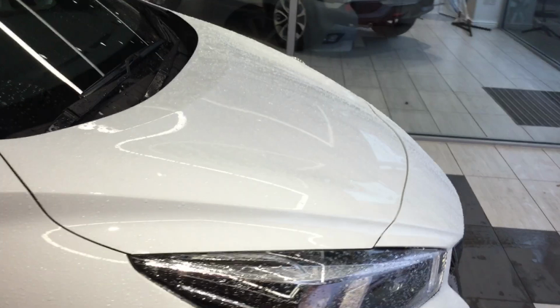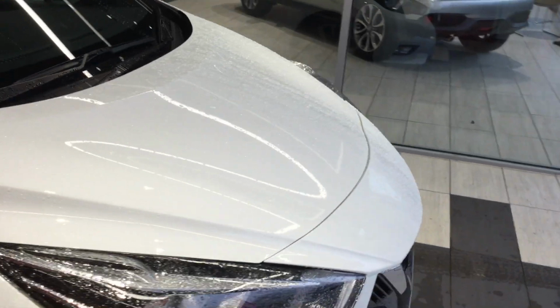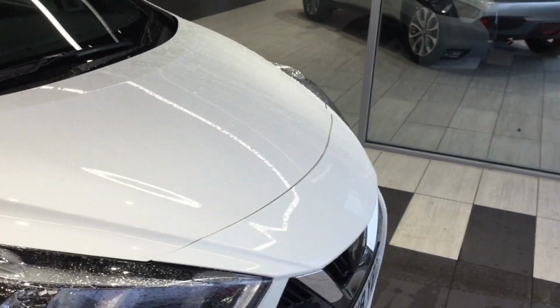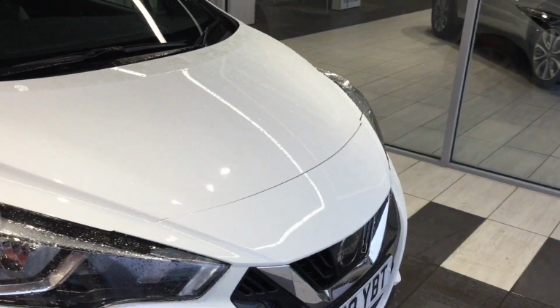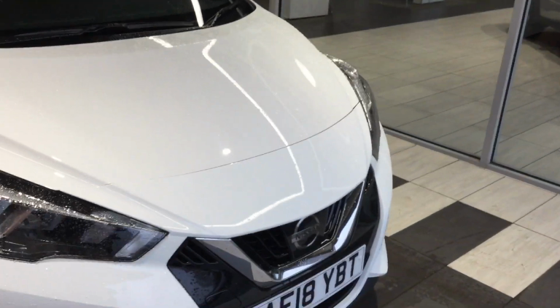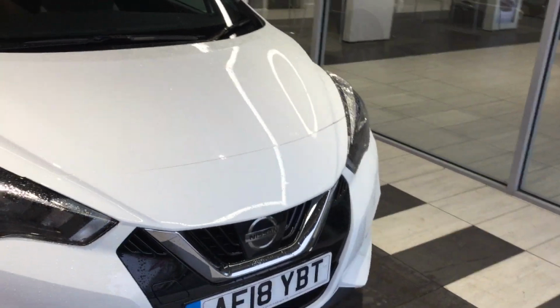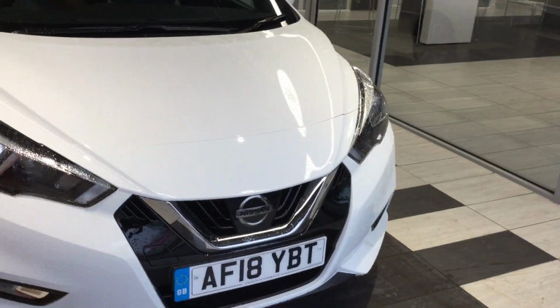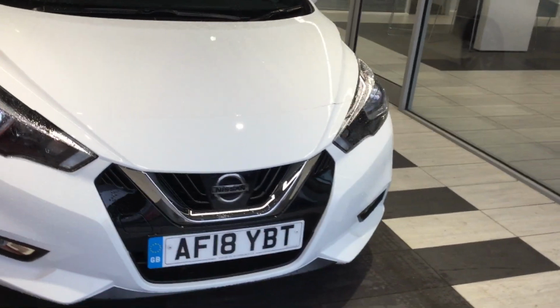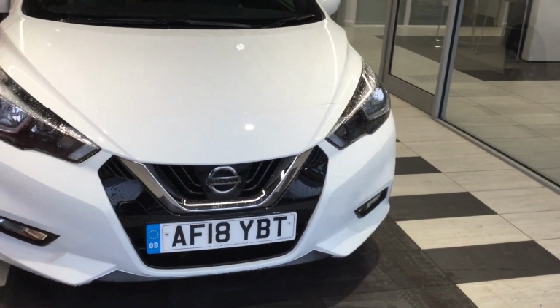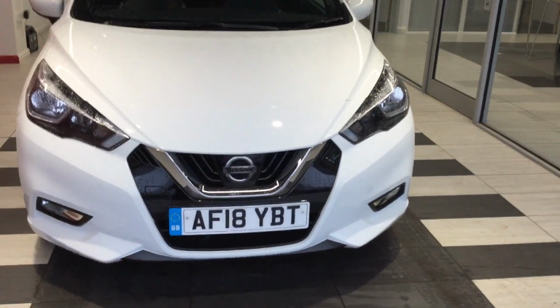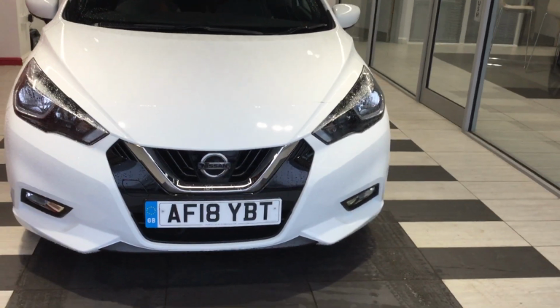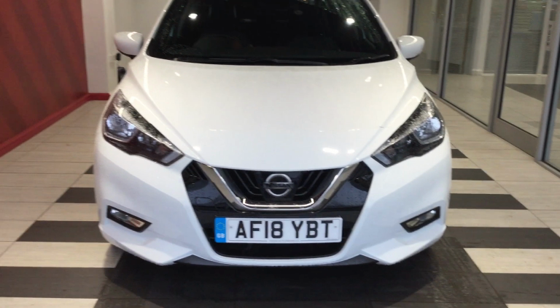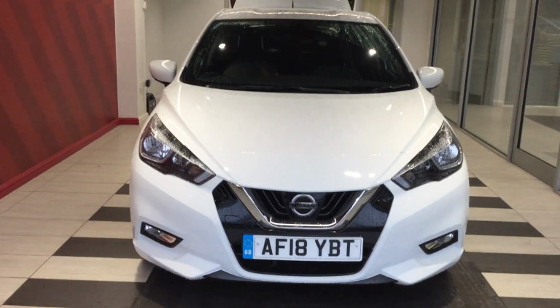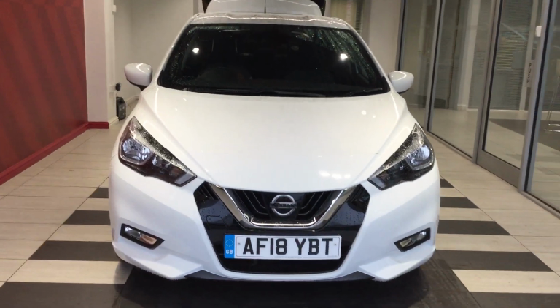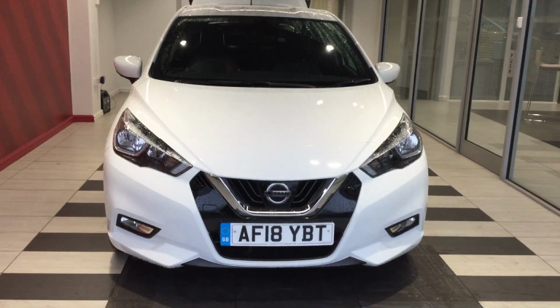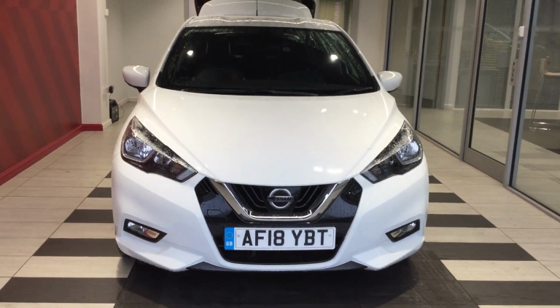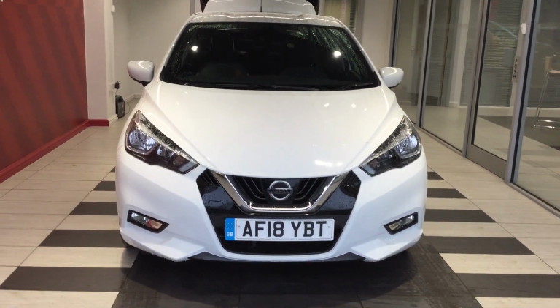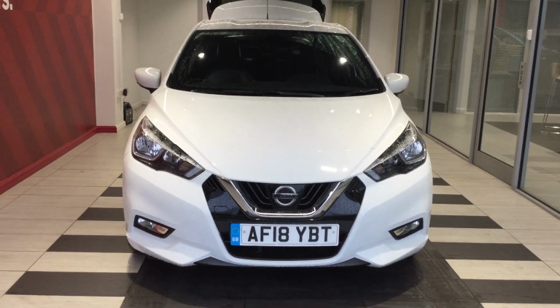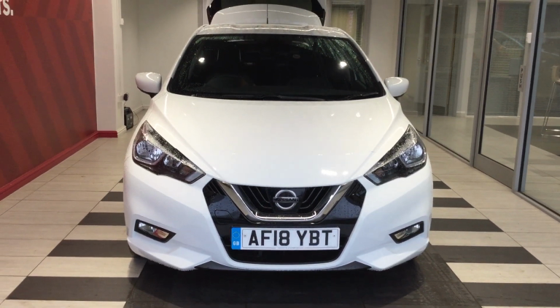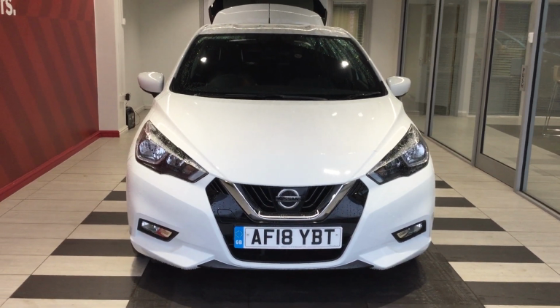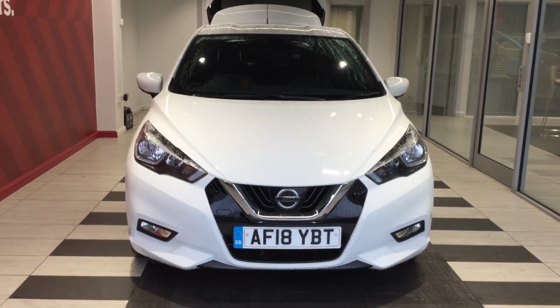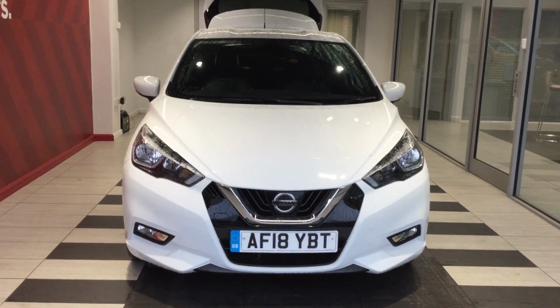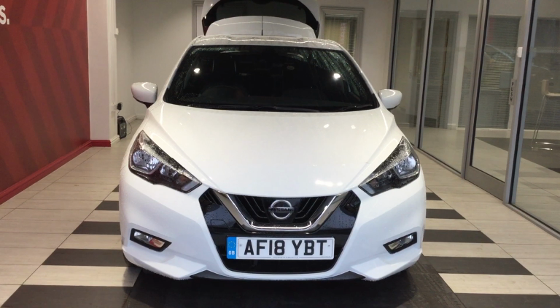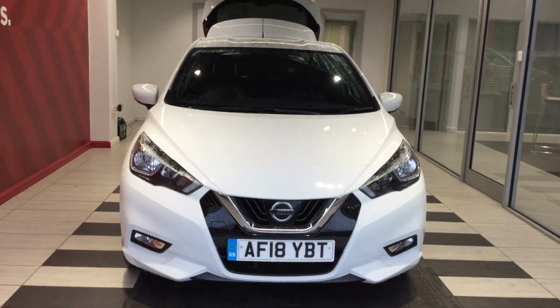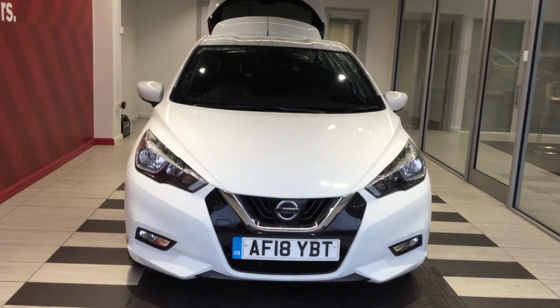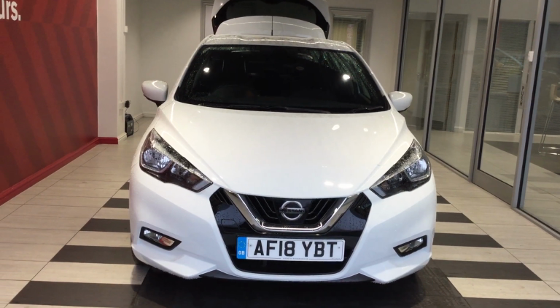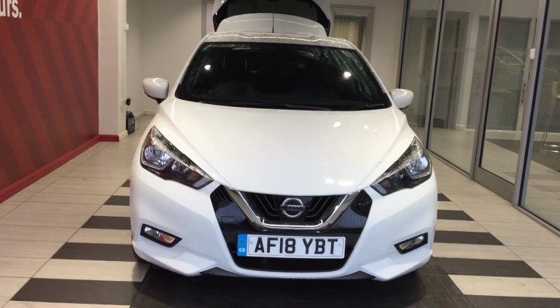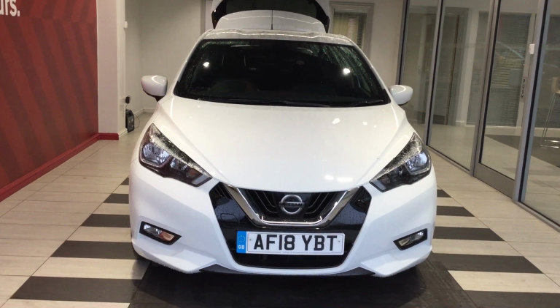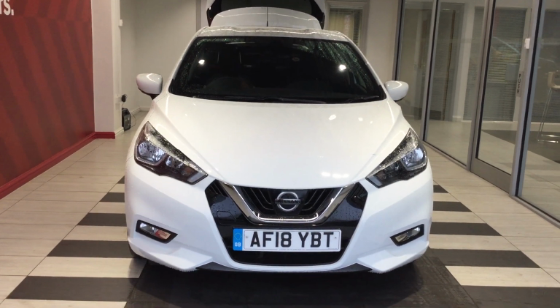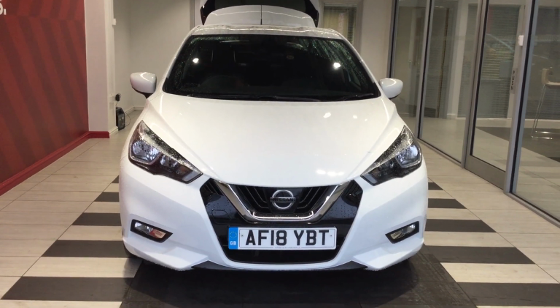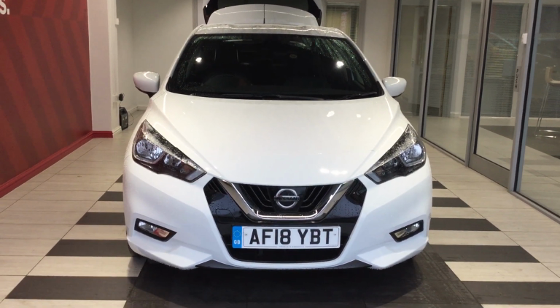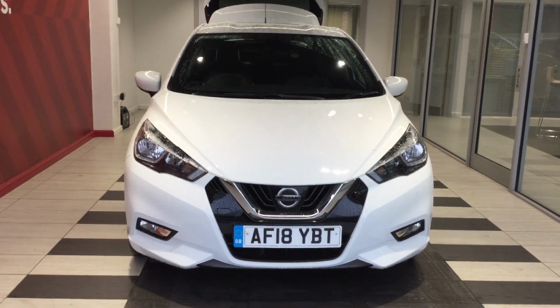So just to summarise, we've been looking at the Nissan Micra 1.5 Tecna. My name's Richard. If you do require any information, you can contact me directly on 01733 267 606. Thank you for watching.